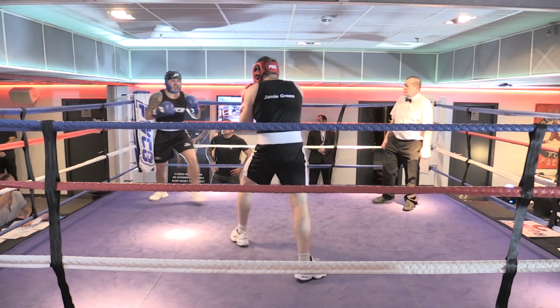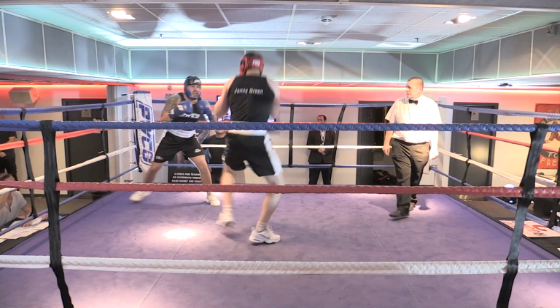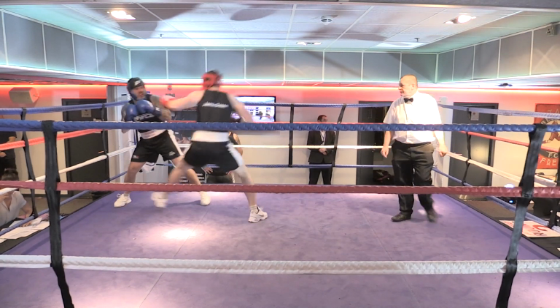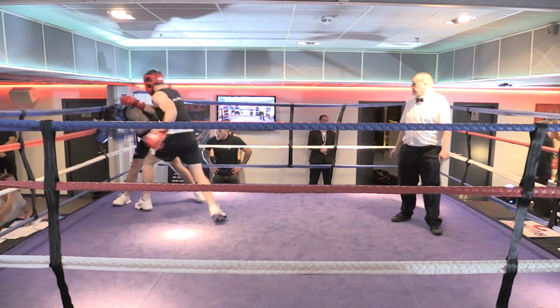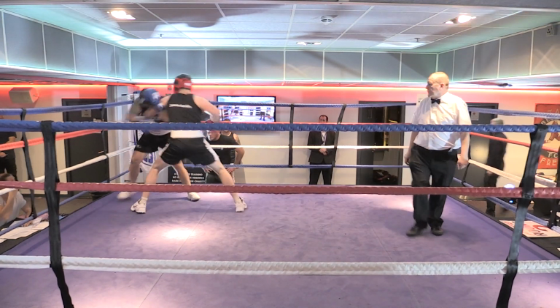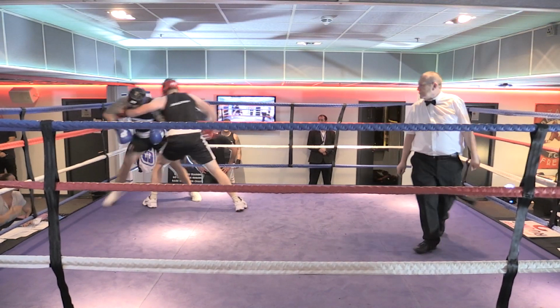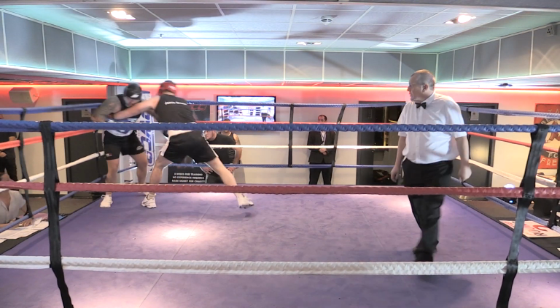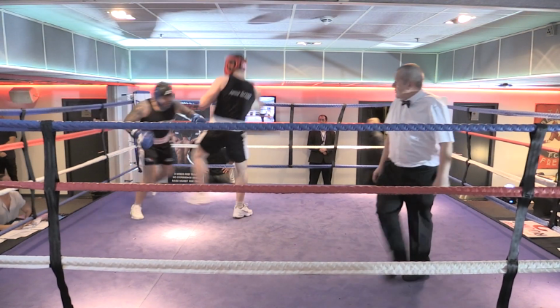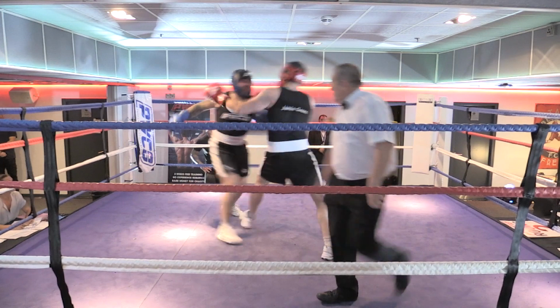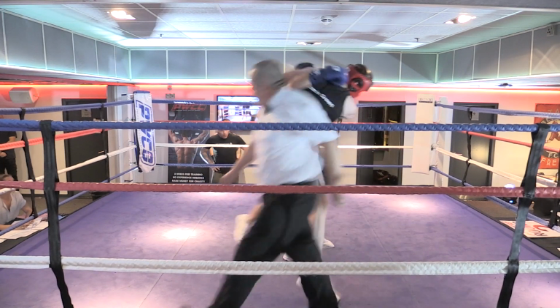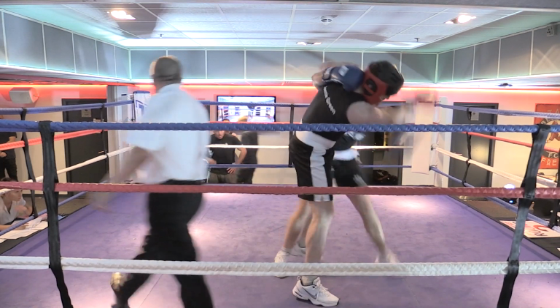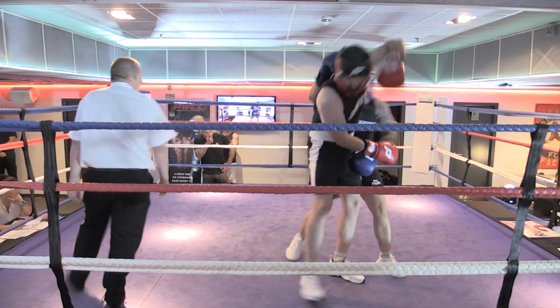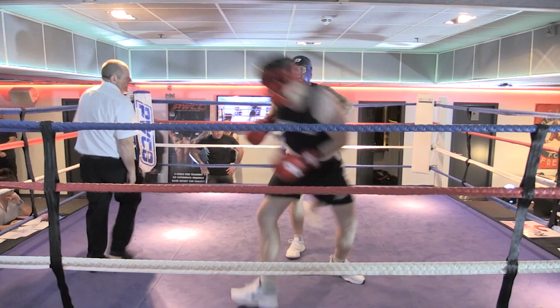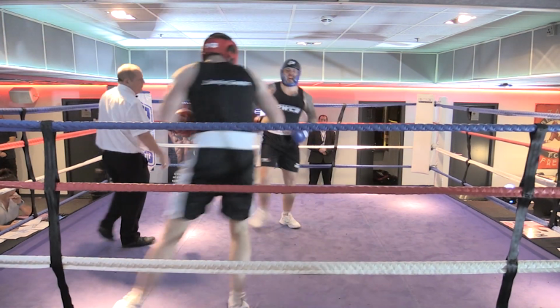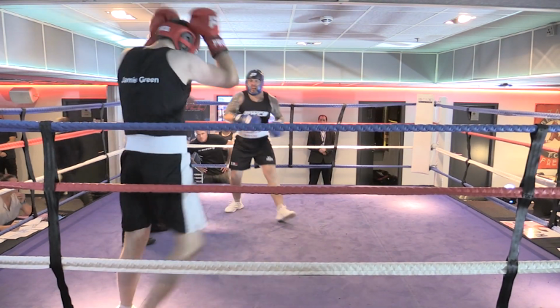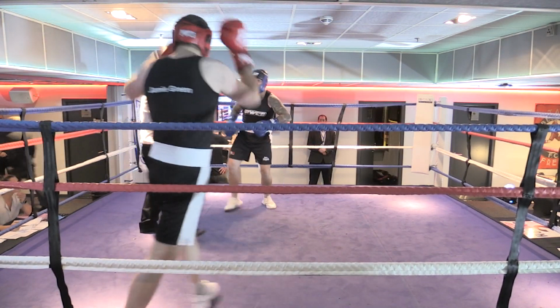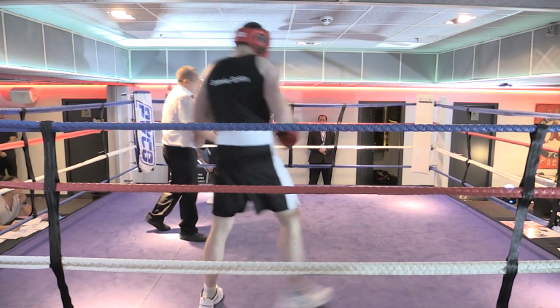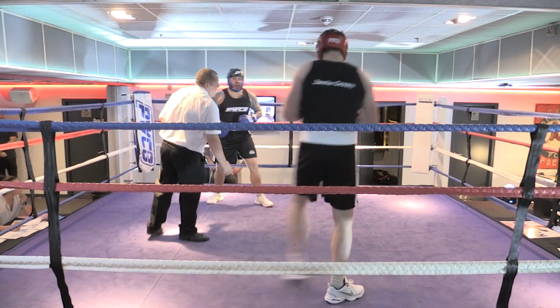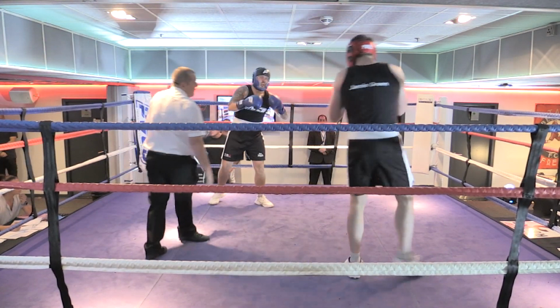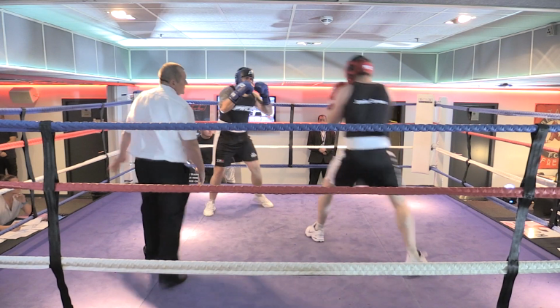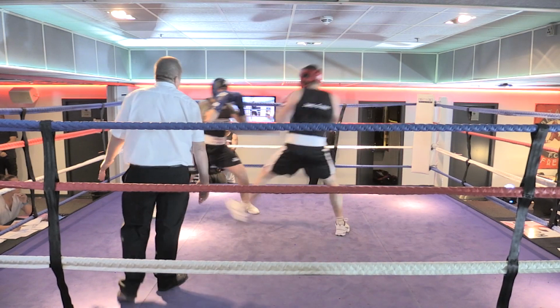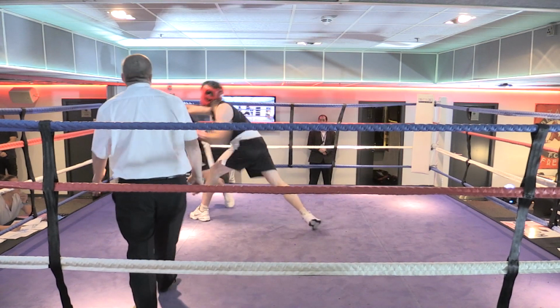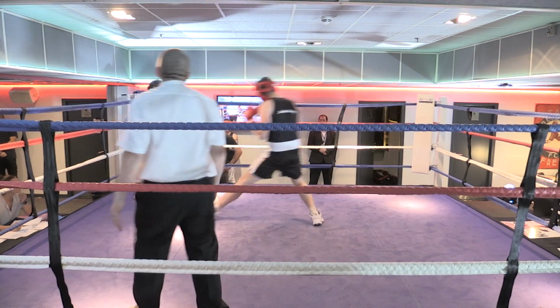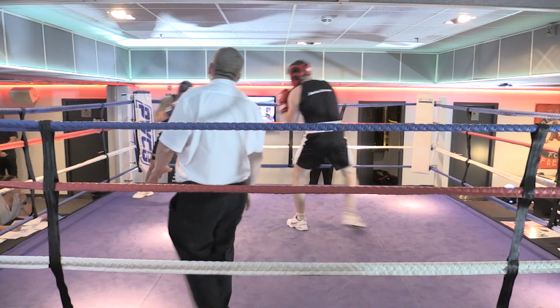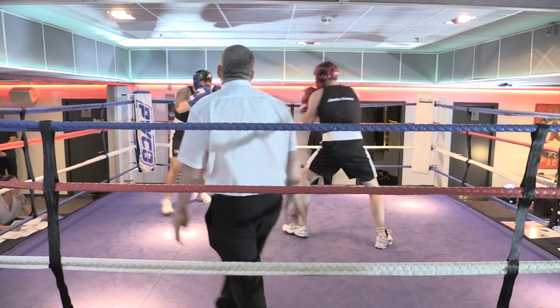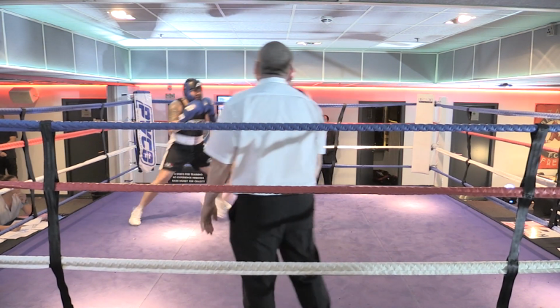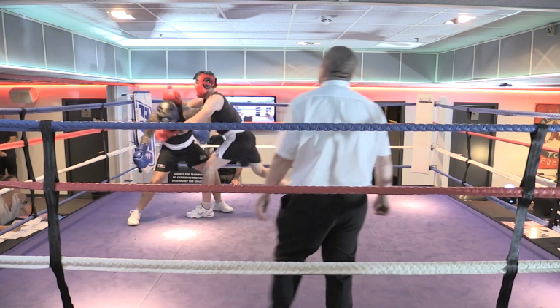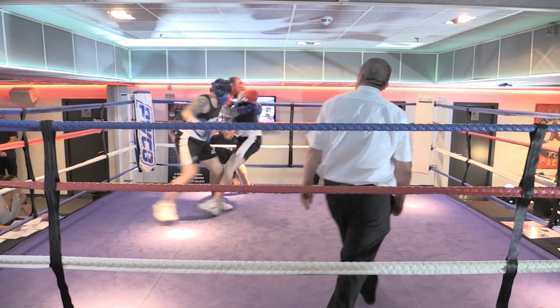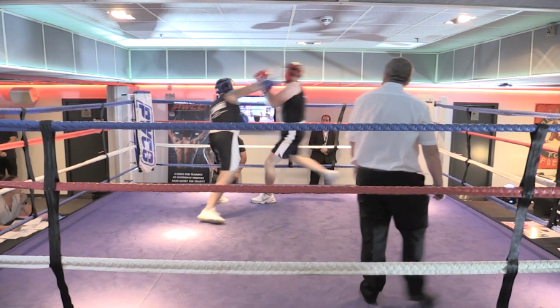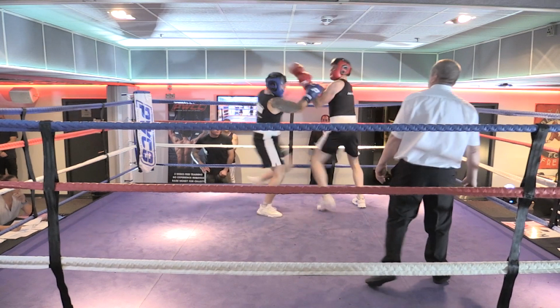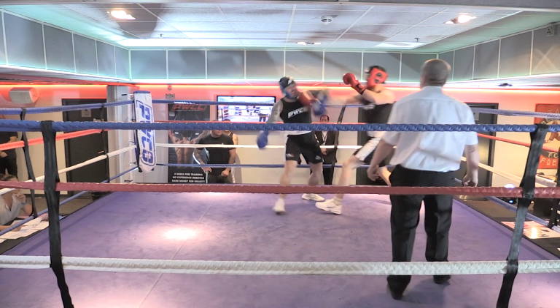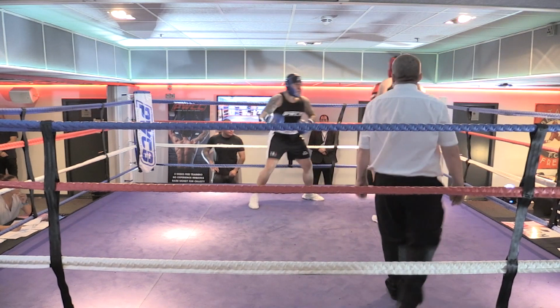Back end, one two. That's it. Keep going to that body. Turn. One two, one two. Throw your one two. There we go, good man. Again. You could win the entire fight with those two punches.